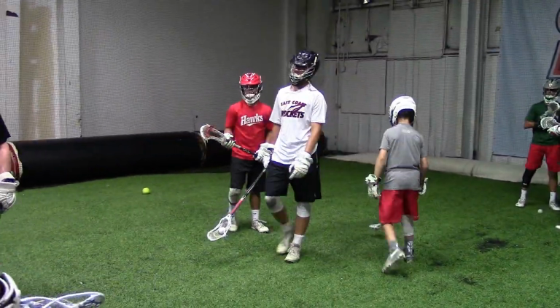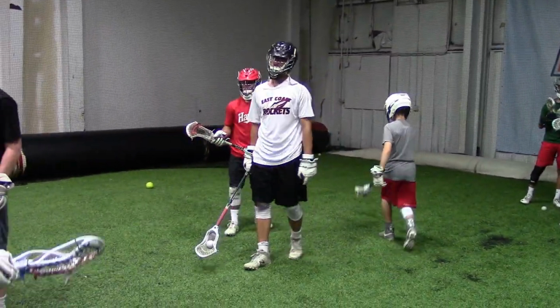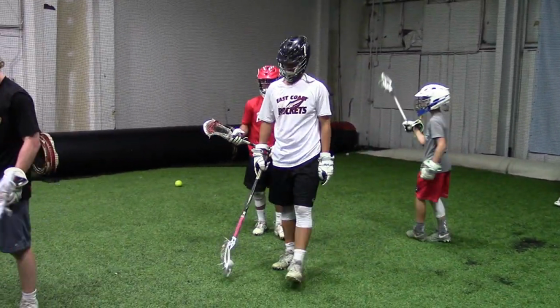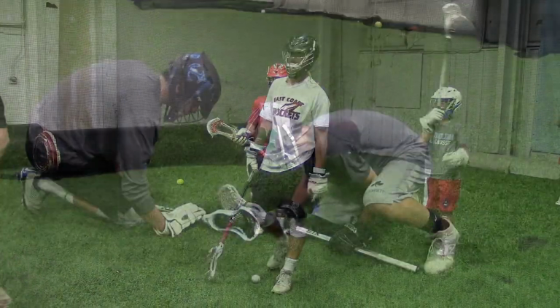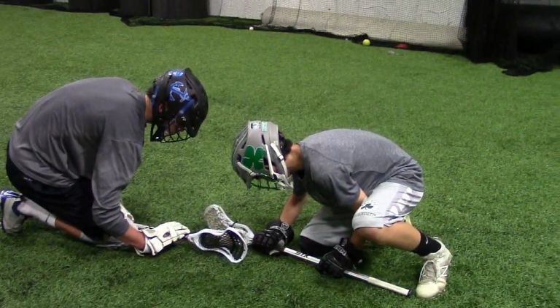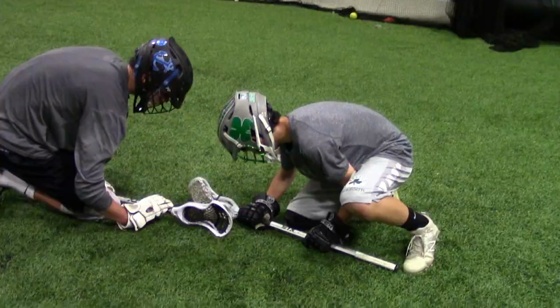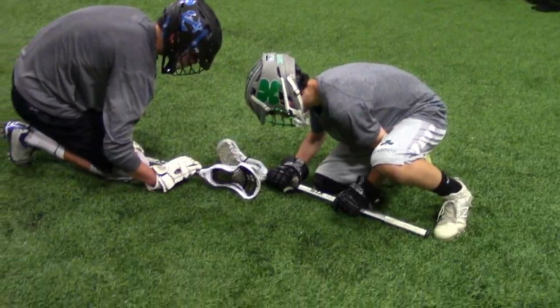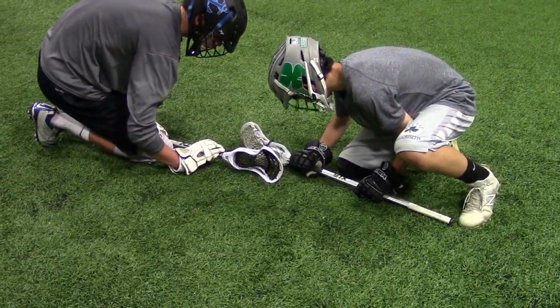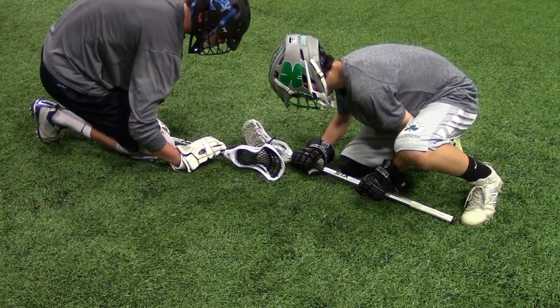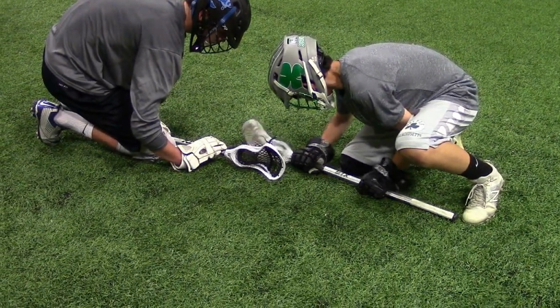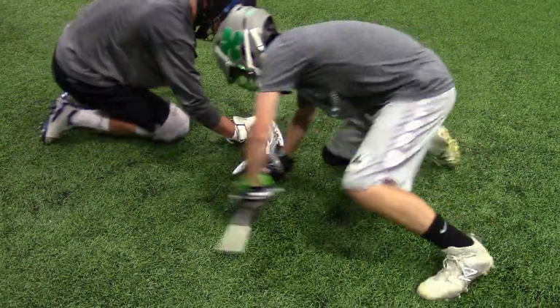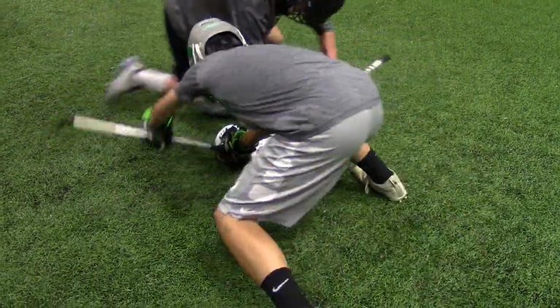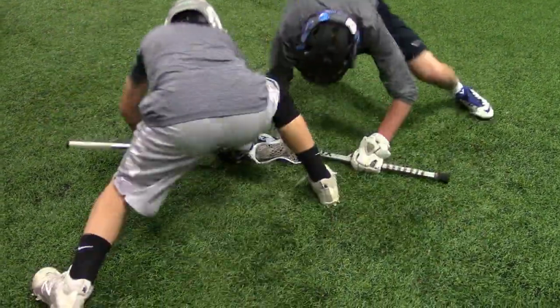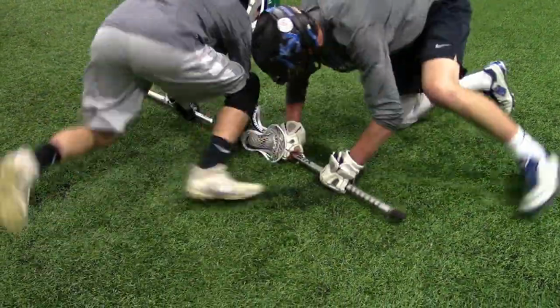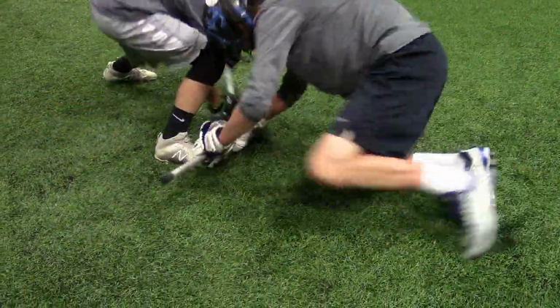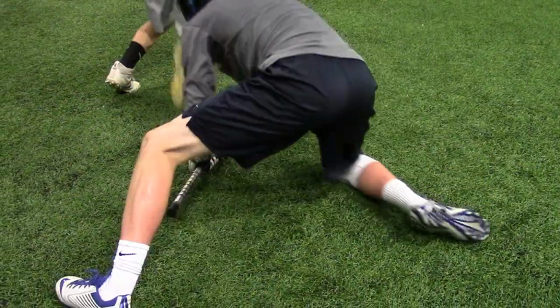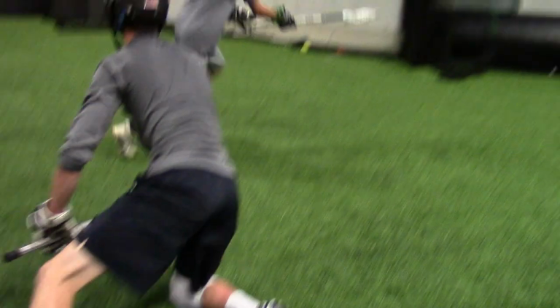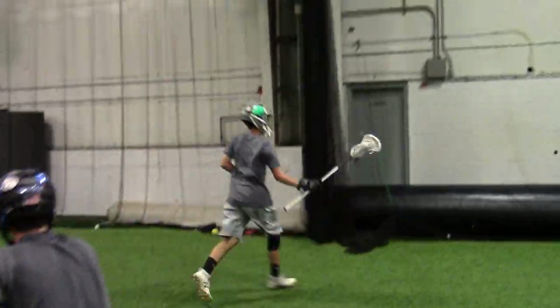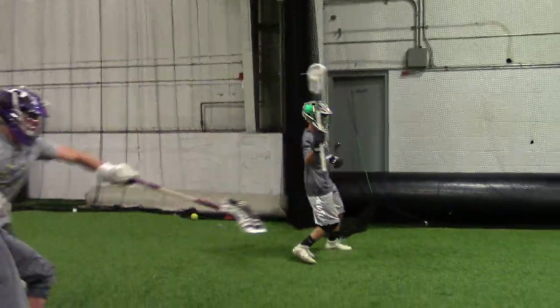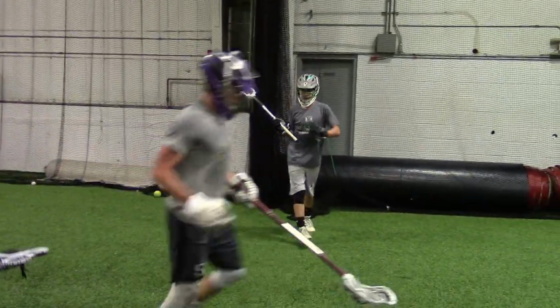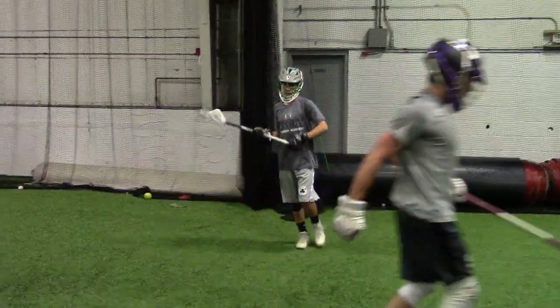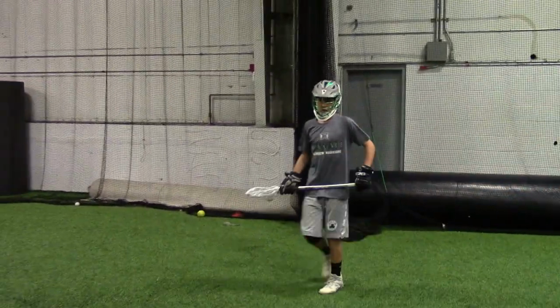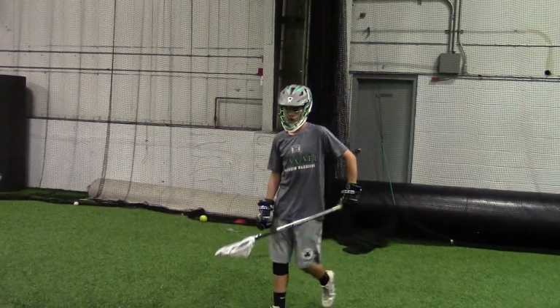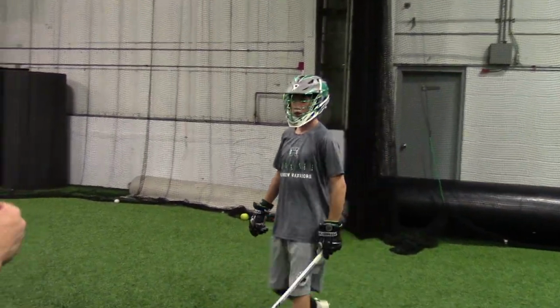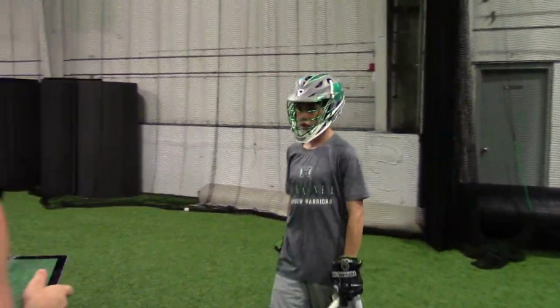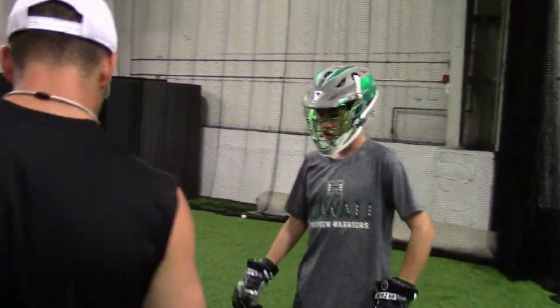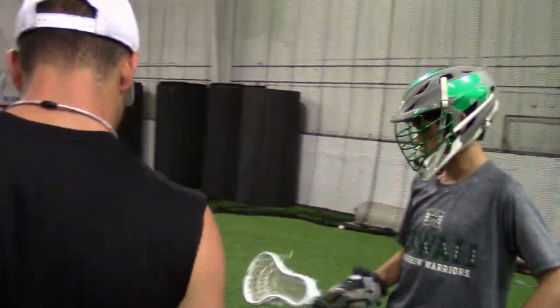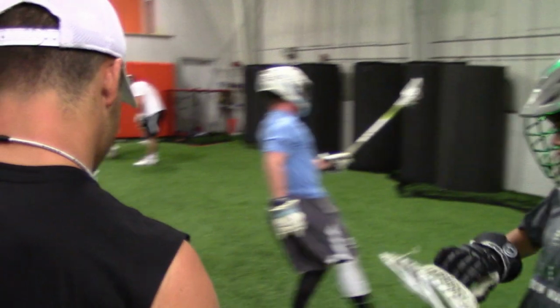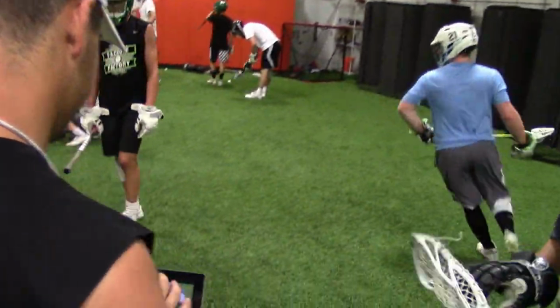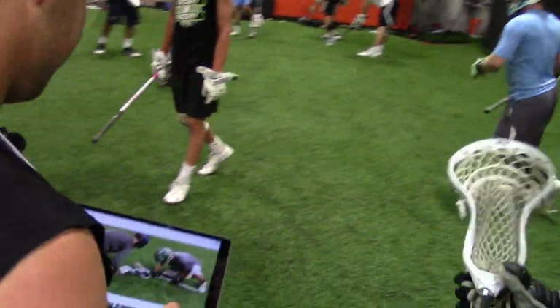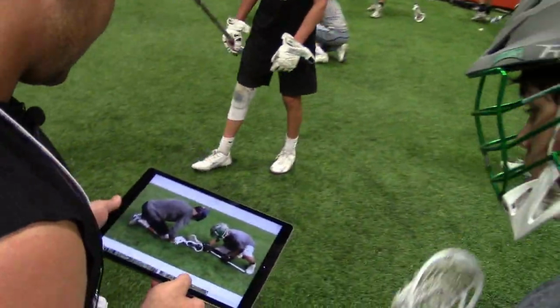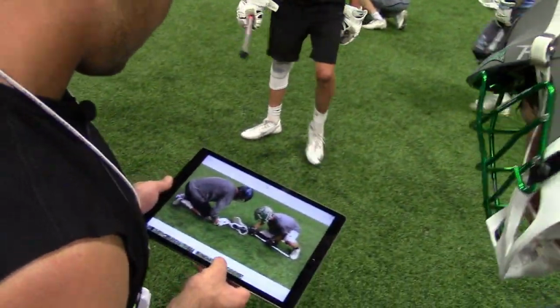Come here. Set! Good, stay lower. Stay lower. Nice job. You could probably drop your shoulders down a little bit so you can get over the ball. Both of you guys watch real quick — tell me what you think.